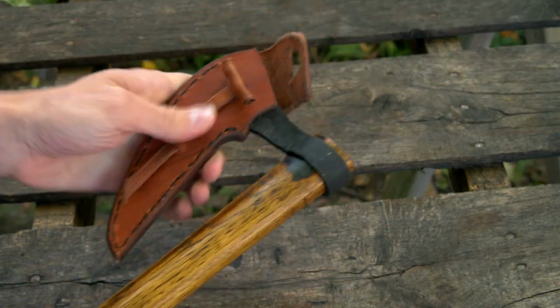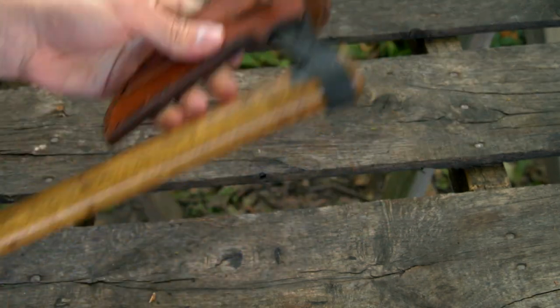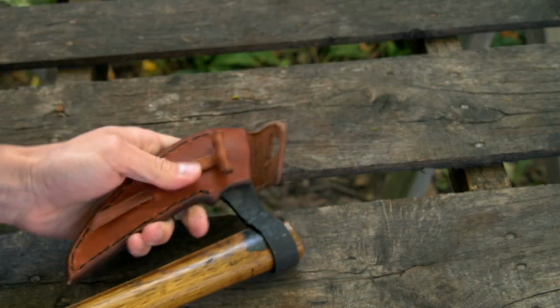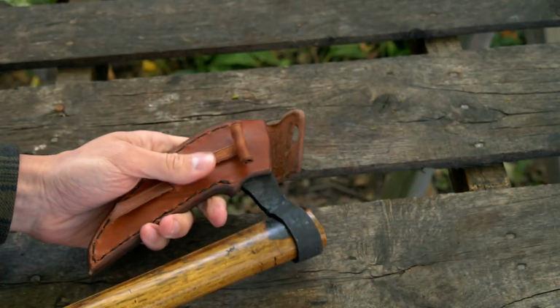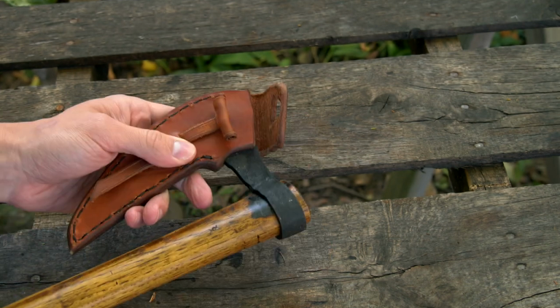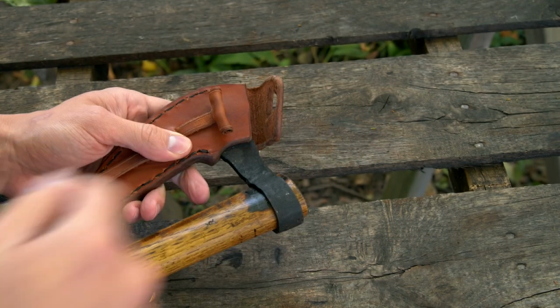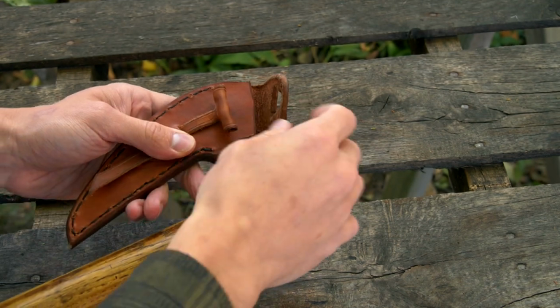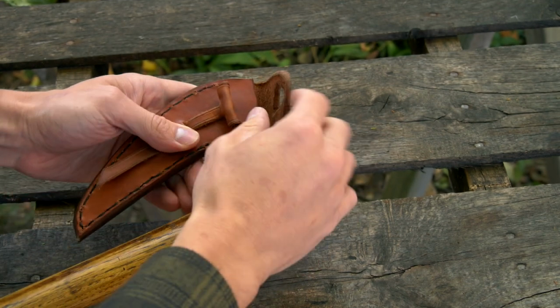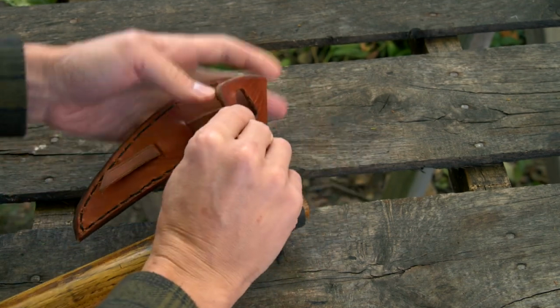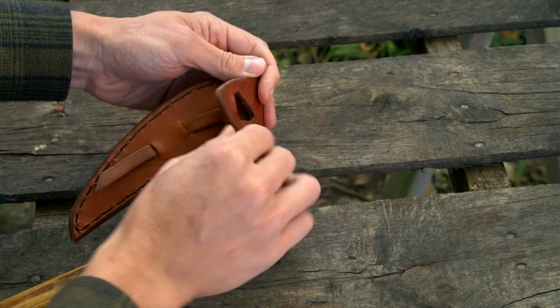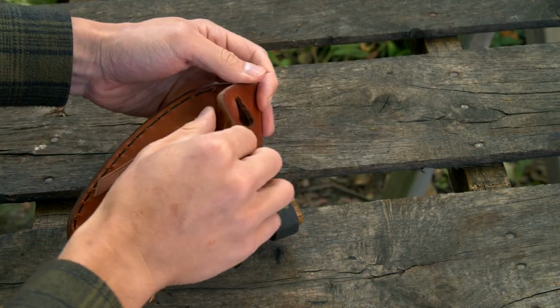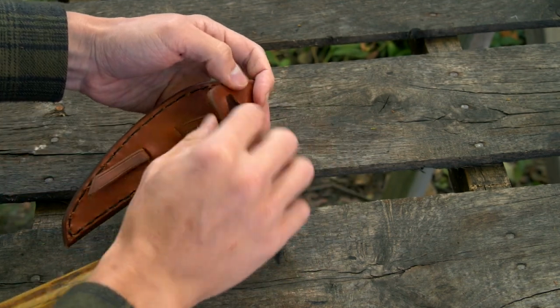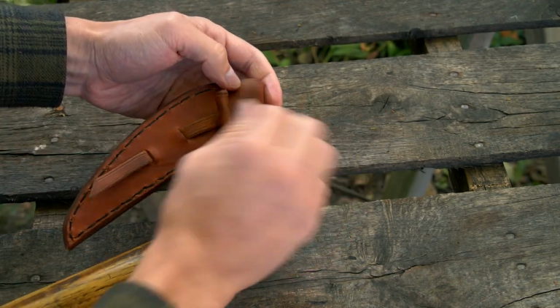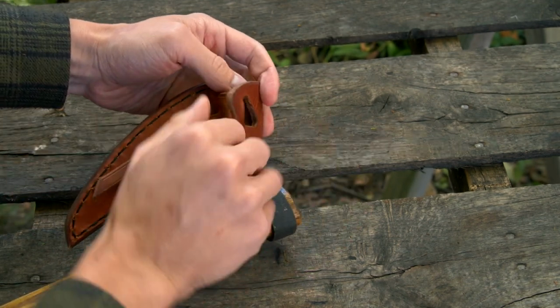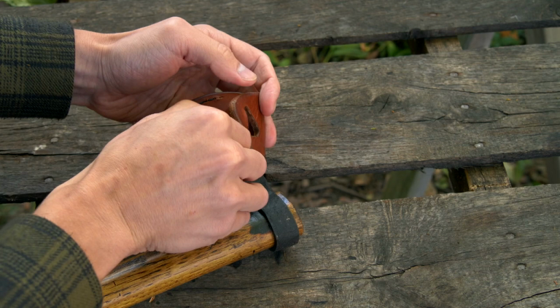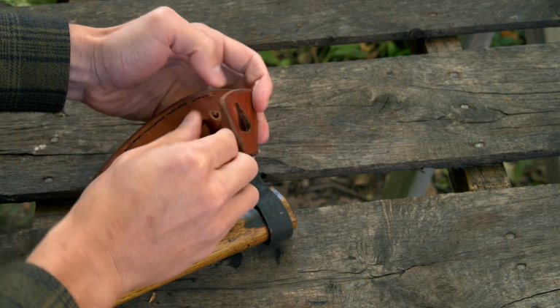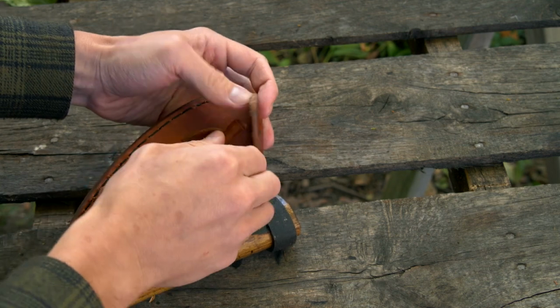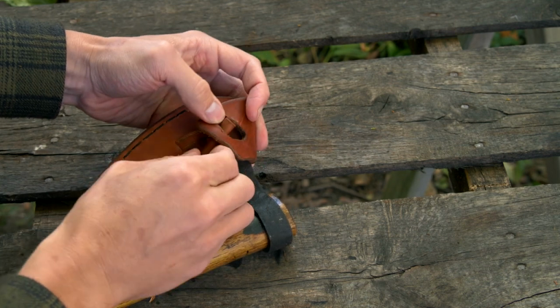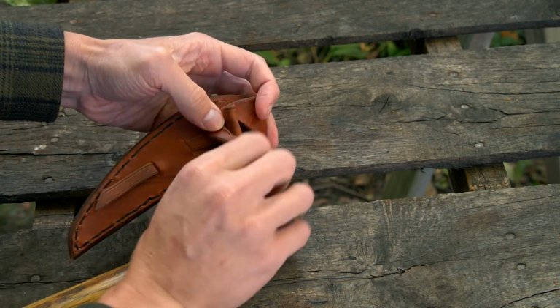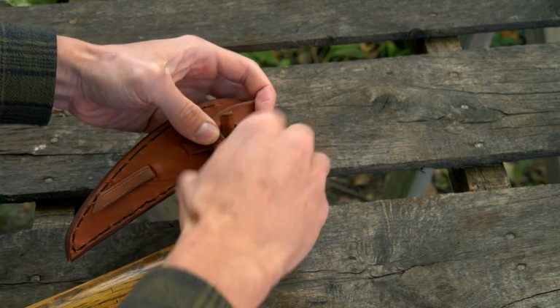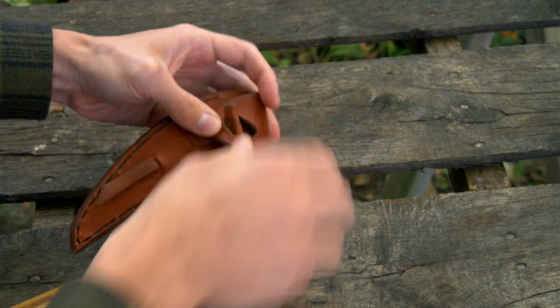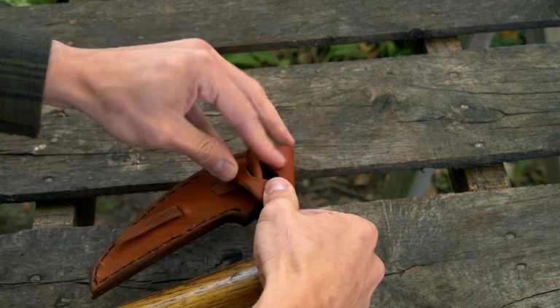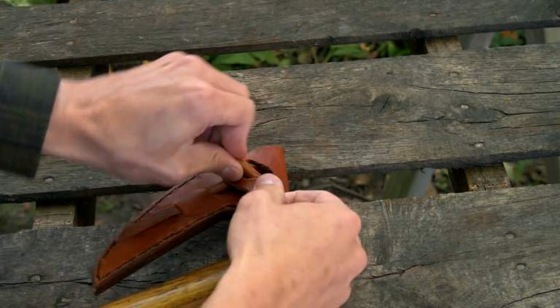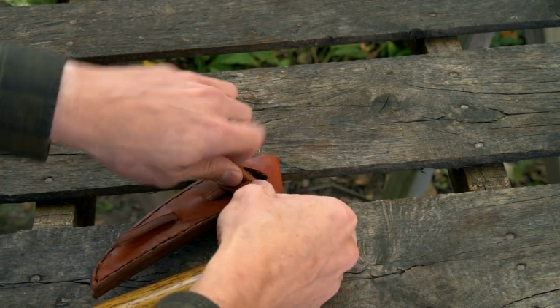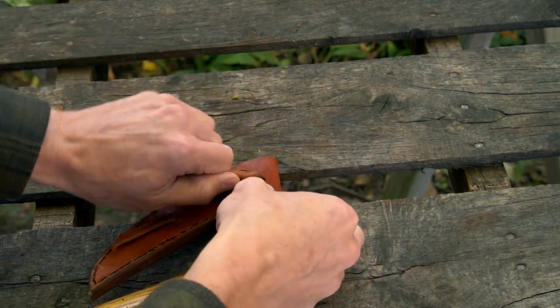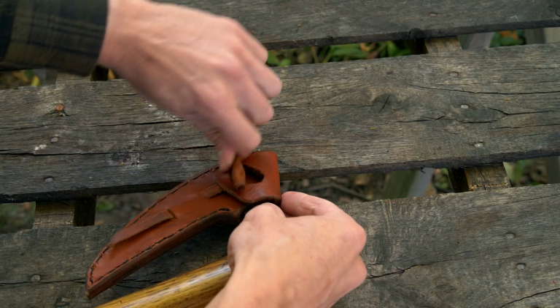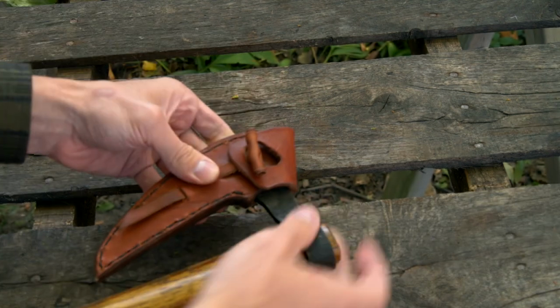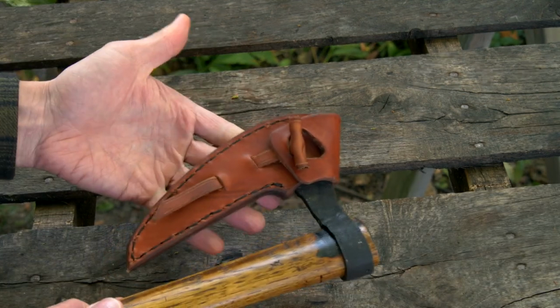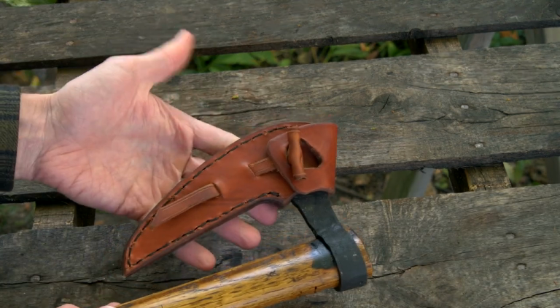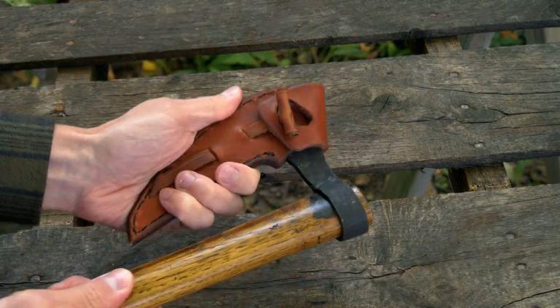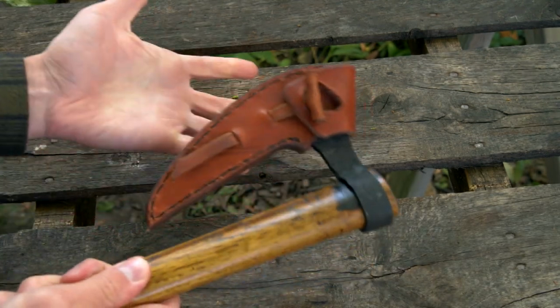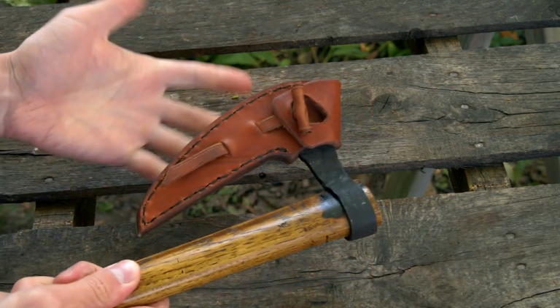There we go — get that back on there. To put the toggle back on, you bring your flap over, rotate the toggle up into the hole, and just pull it up and over, and there you go — it's on there nice and secure.